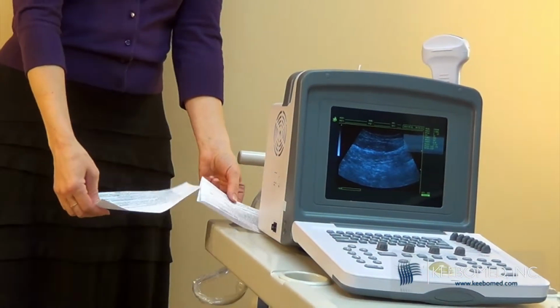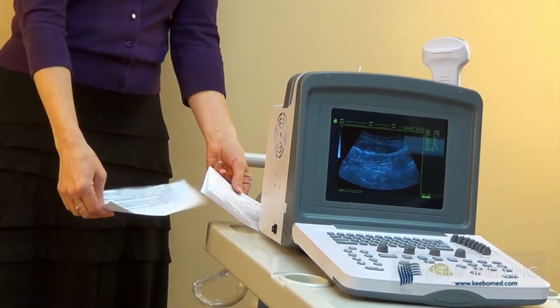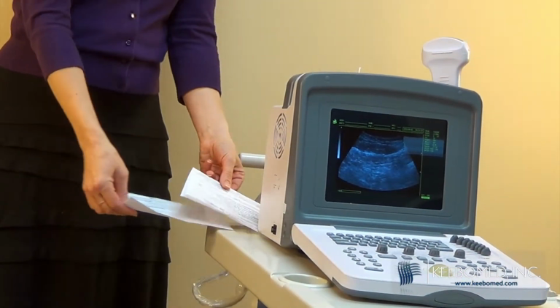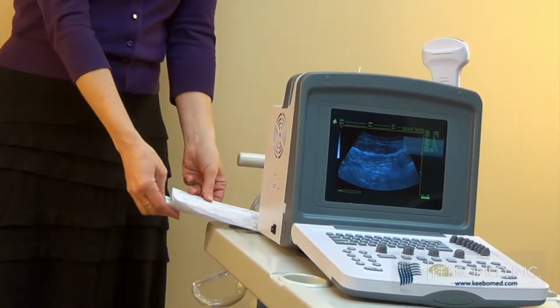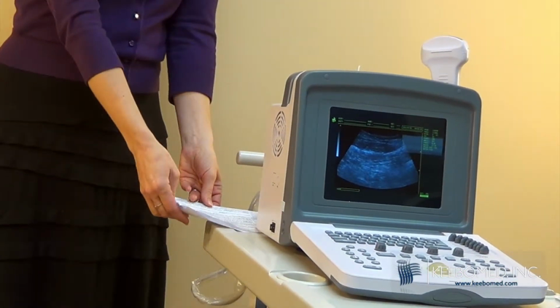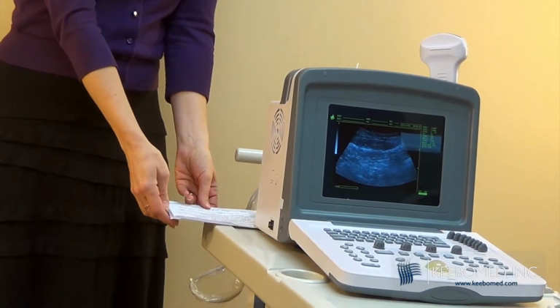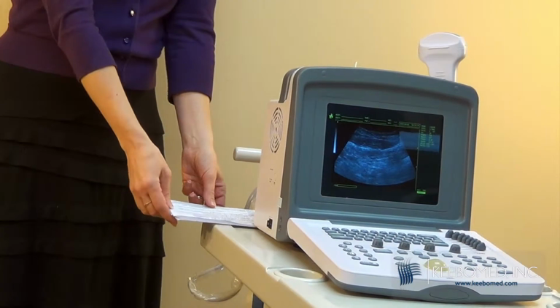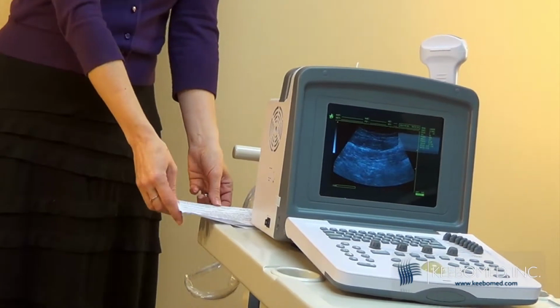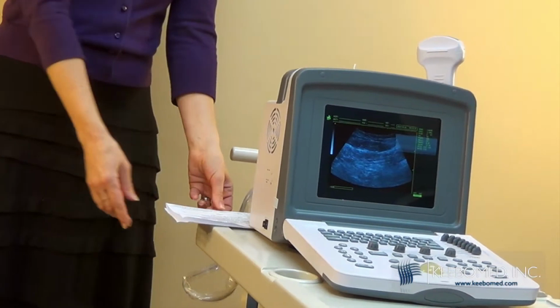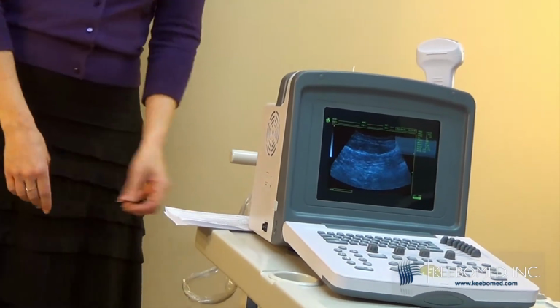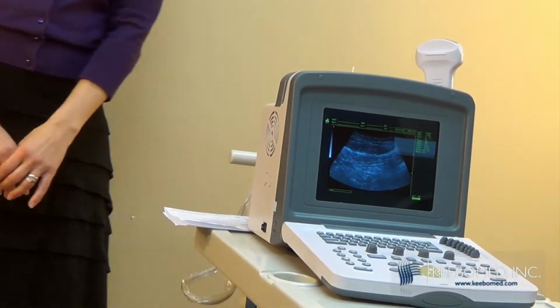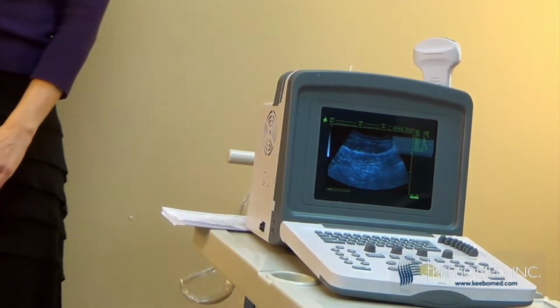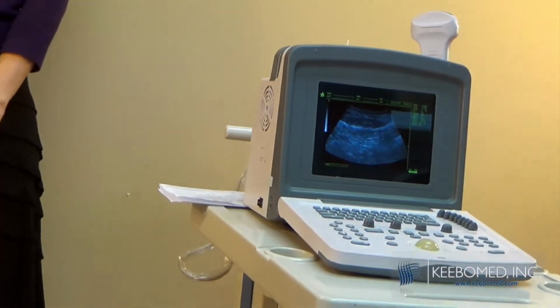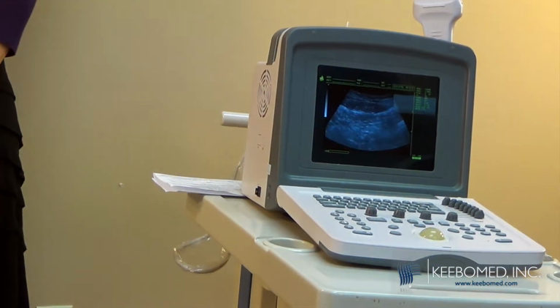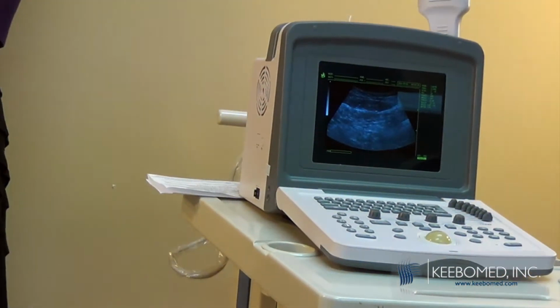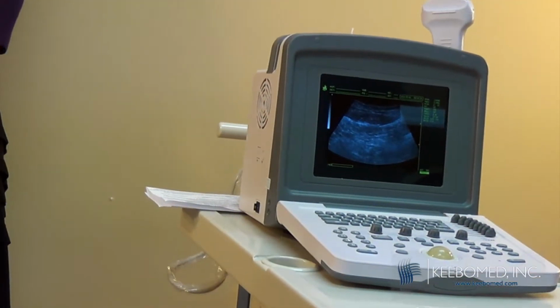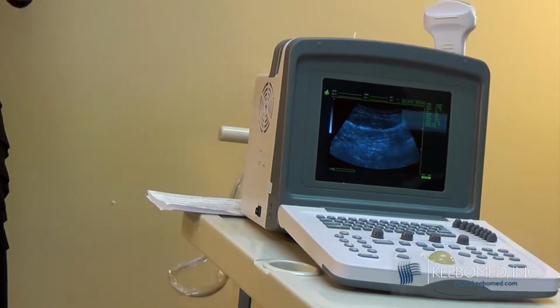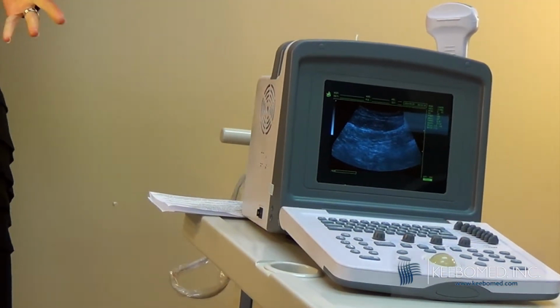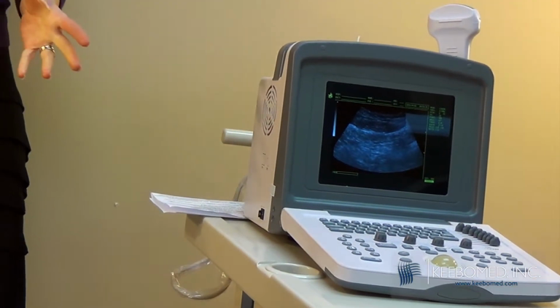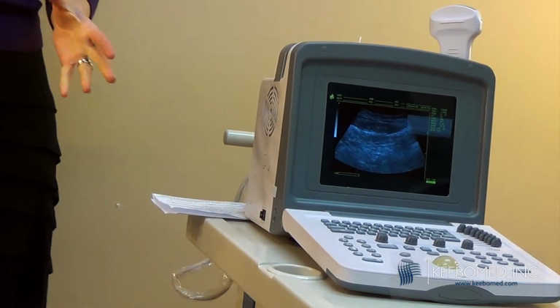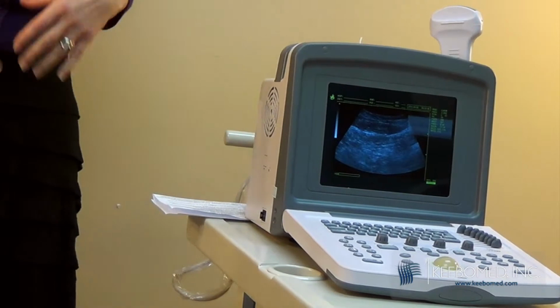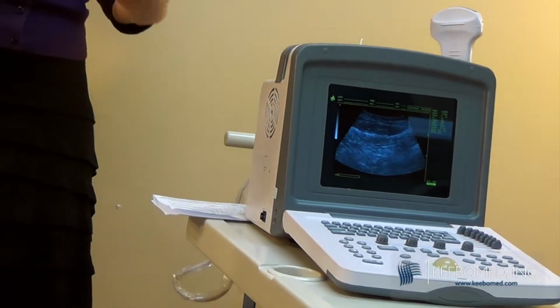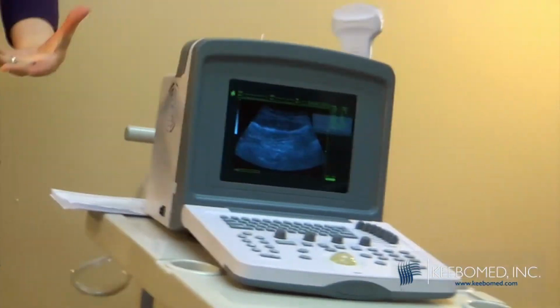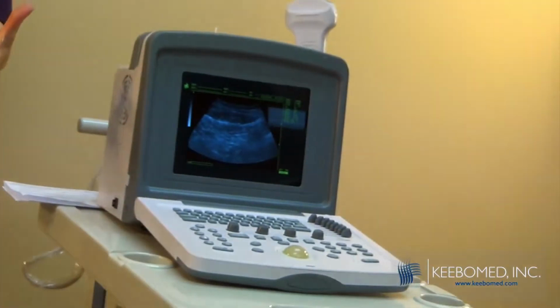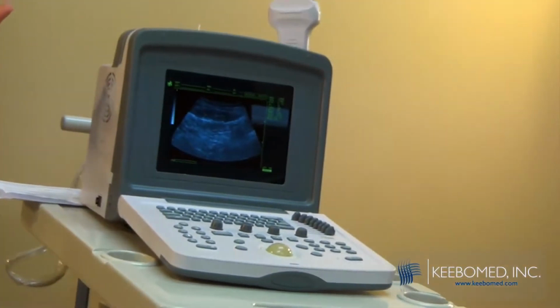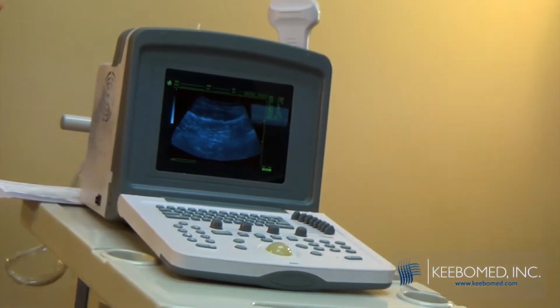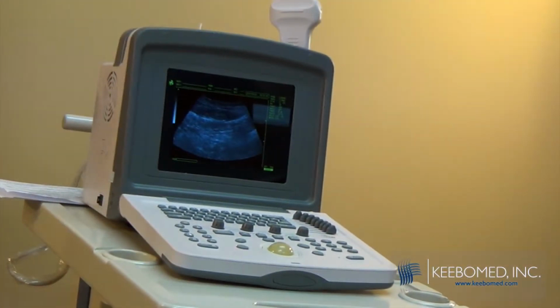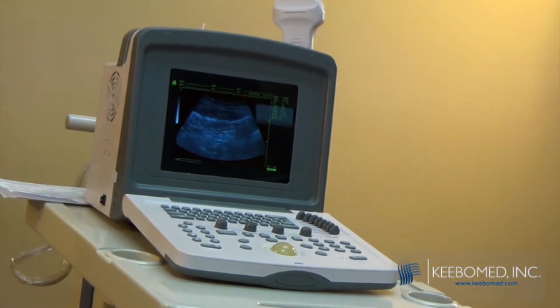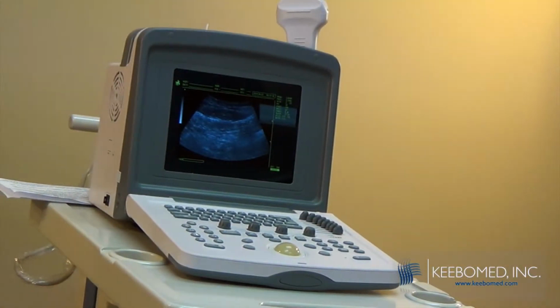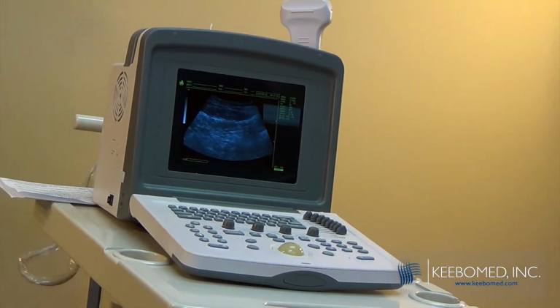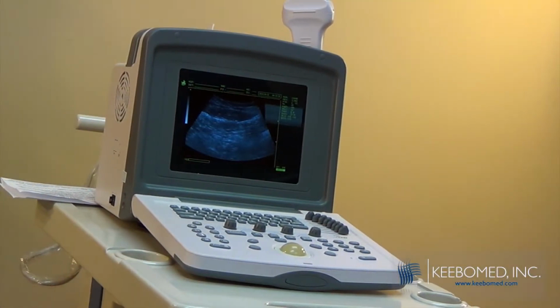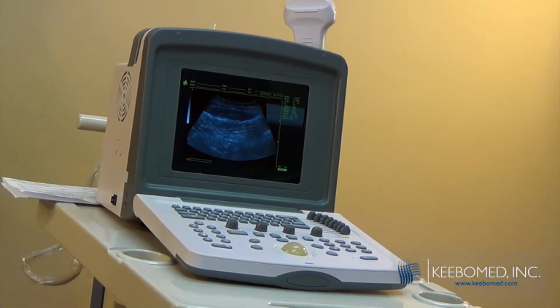Now we've improved it. It now has an LCD screen, giving it a better image, and it's also more lightweight. It weighs in at 12 pounds, down from the original 20 pounds.